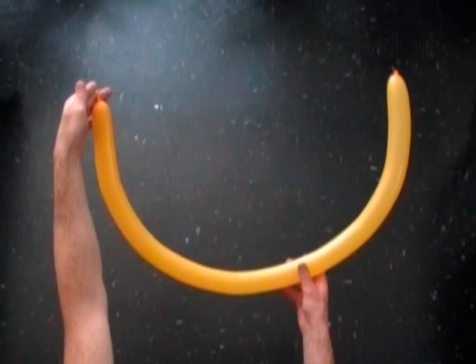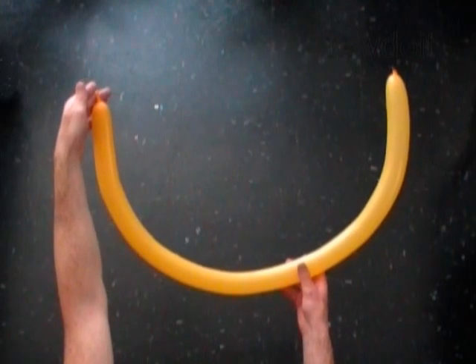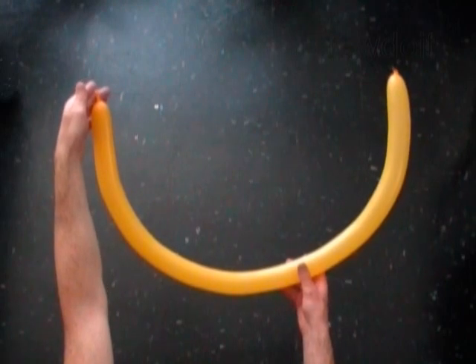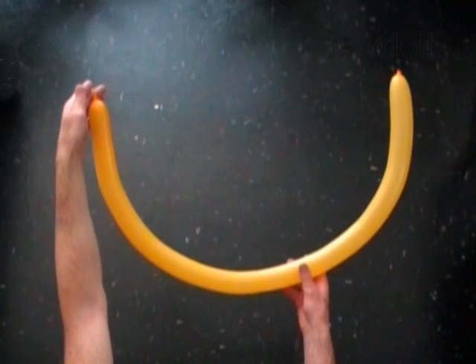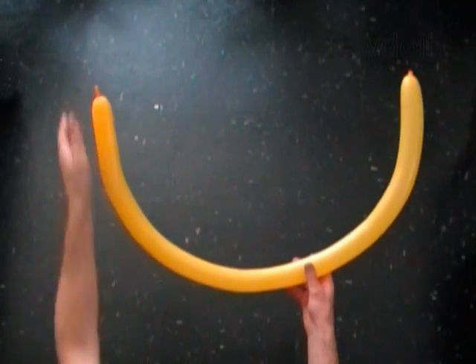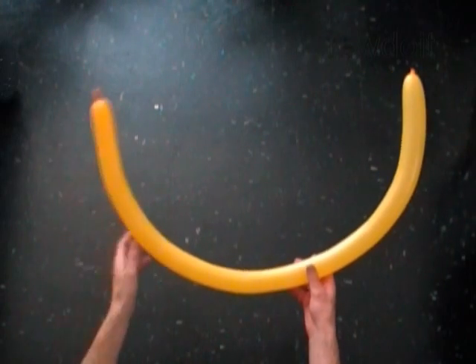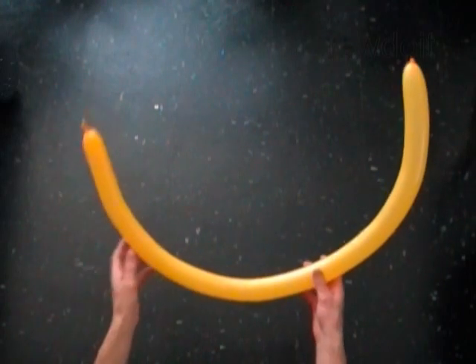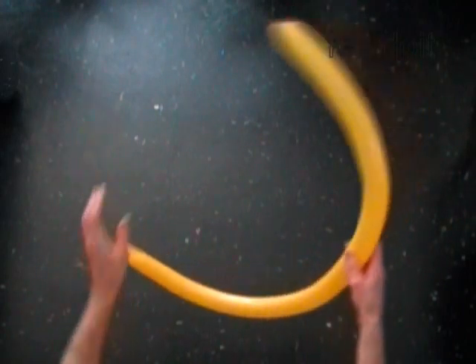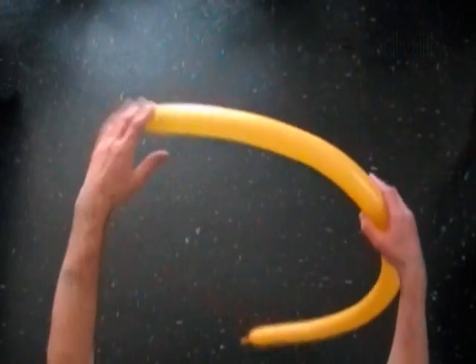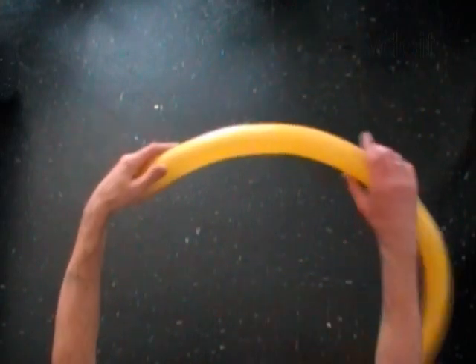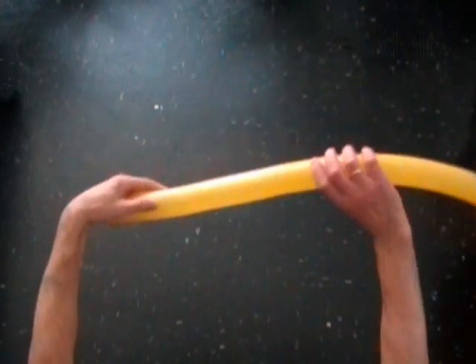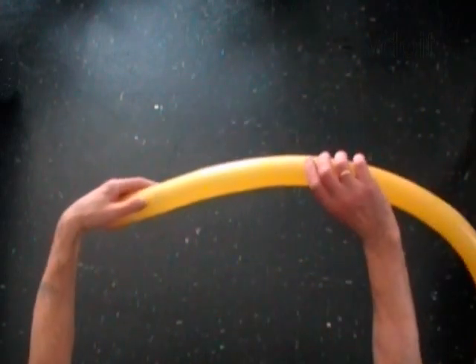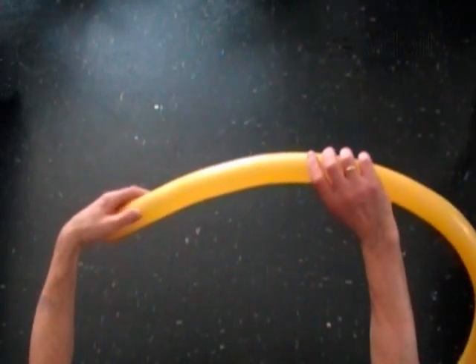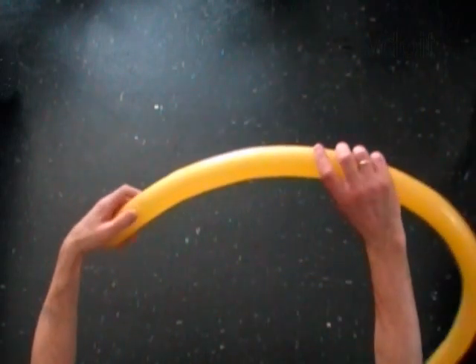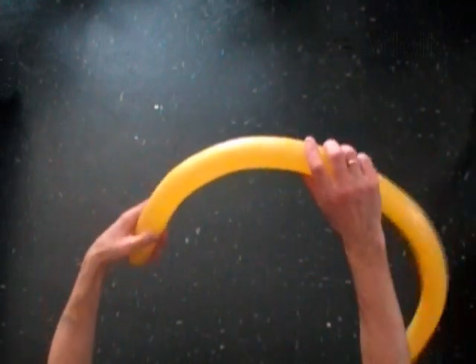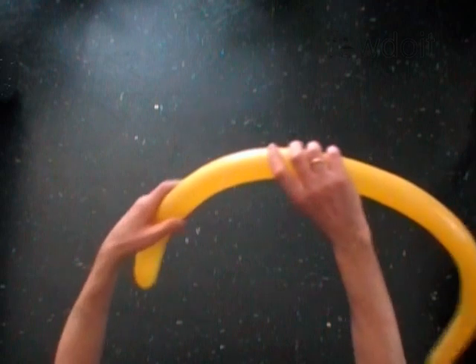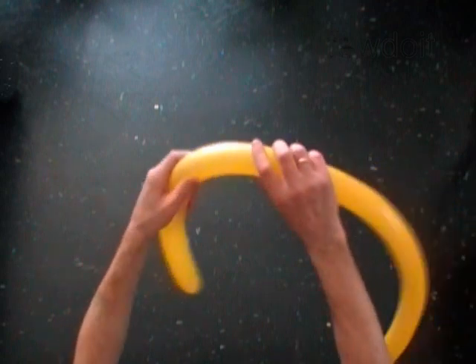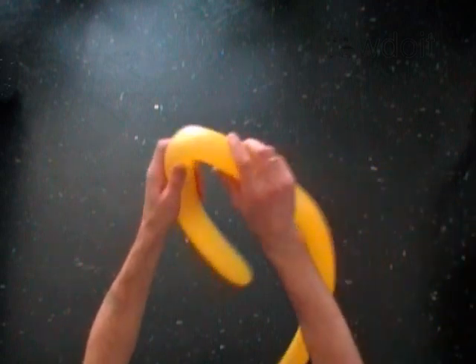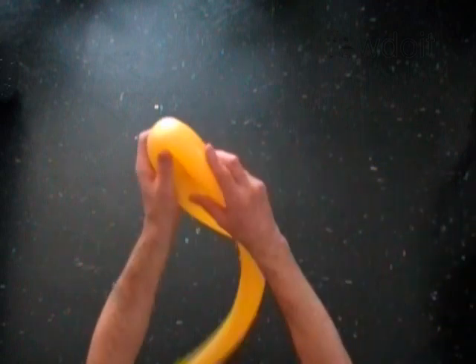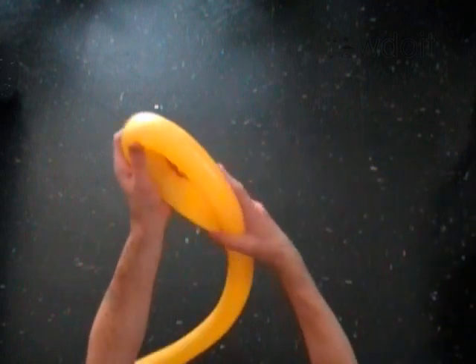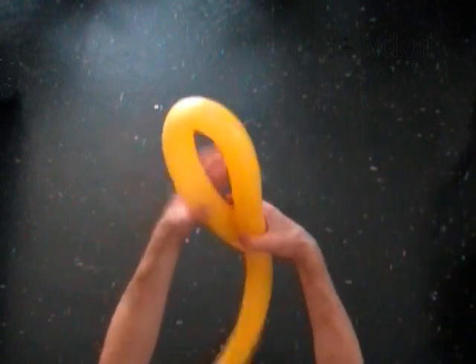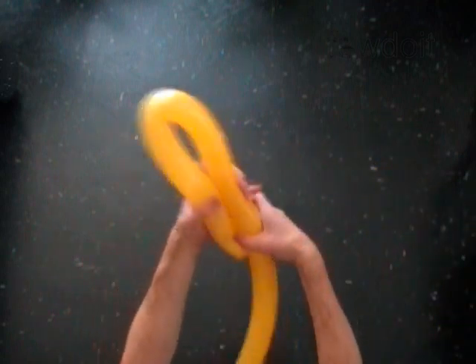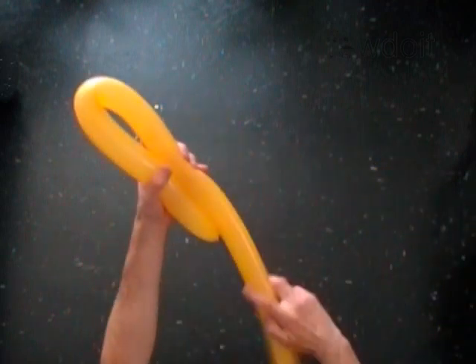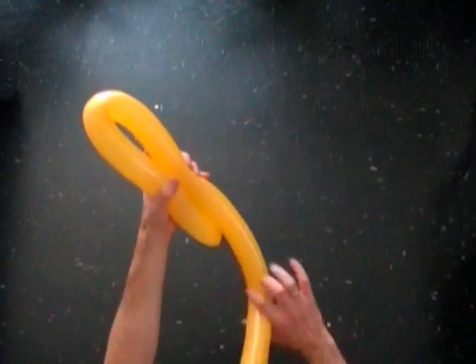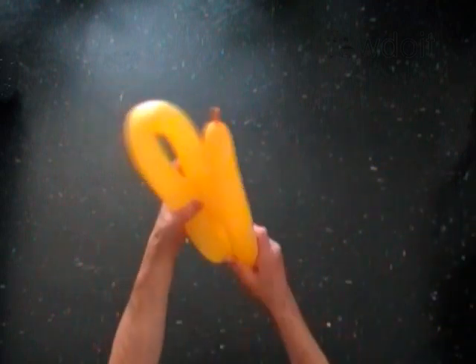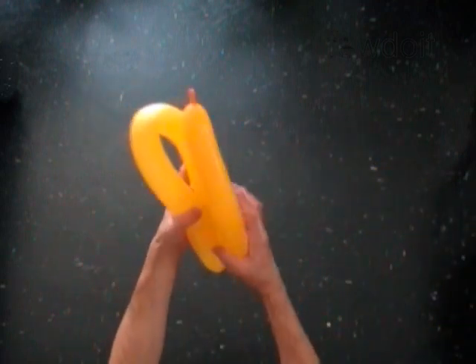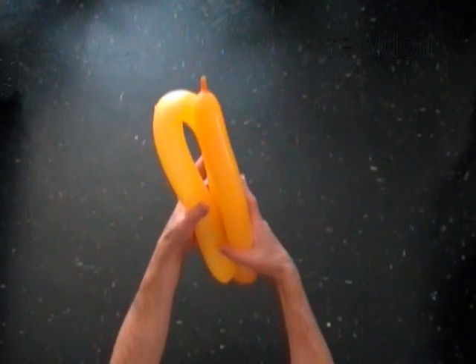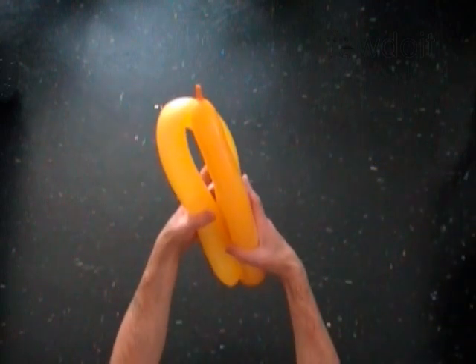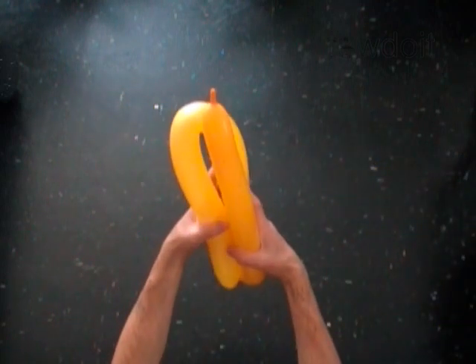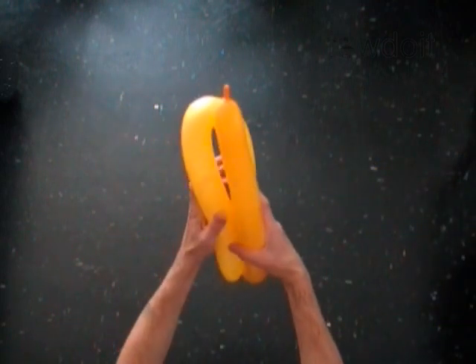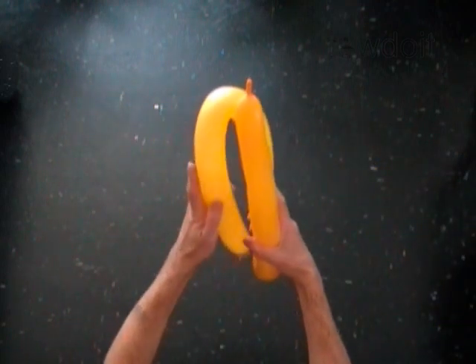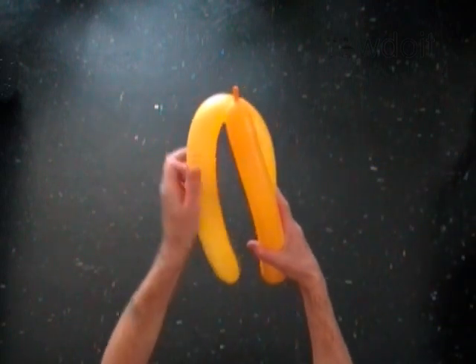Inflate the first balloon leaving one inch flat tail. Fold the balloon three times to find one third of the balloon. That is the size of the bubble that we have to twist.